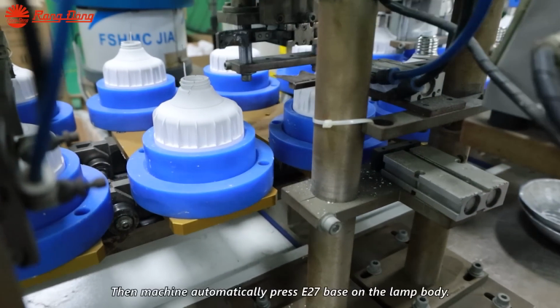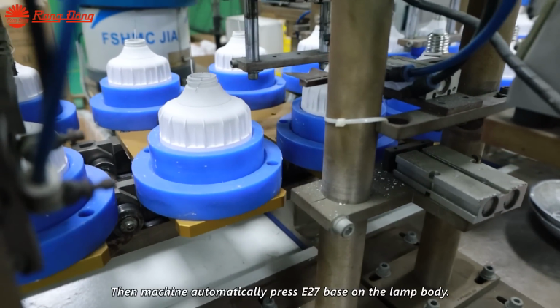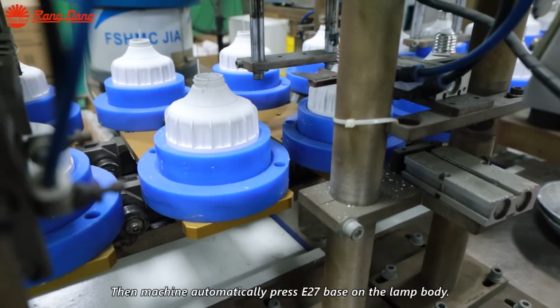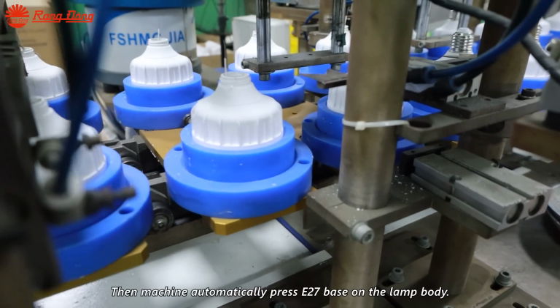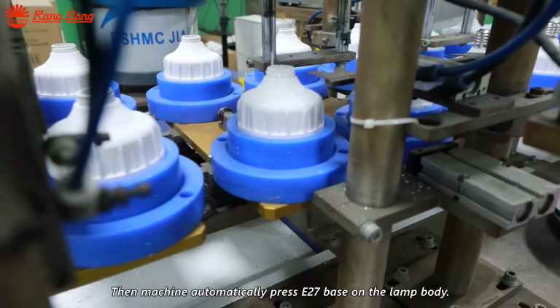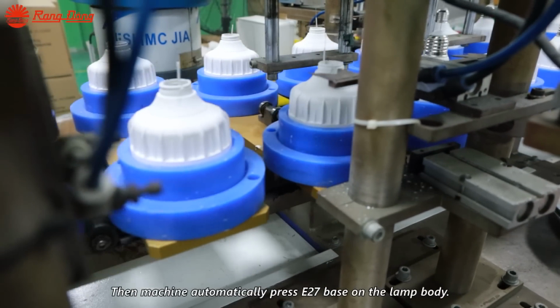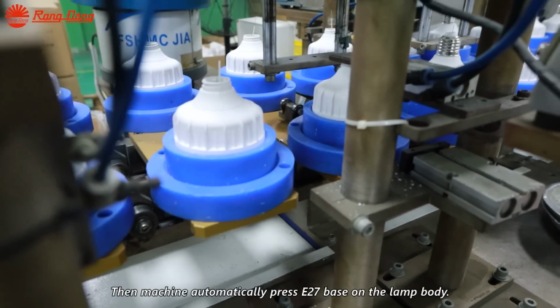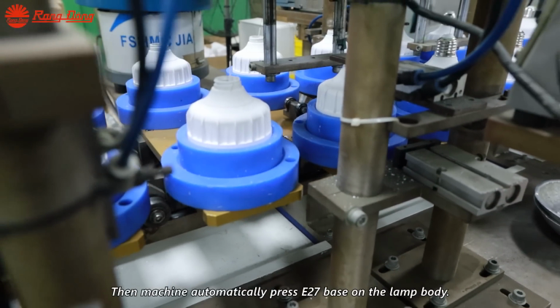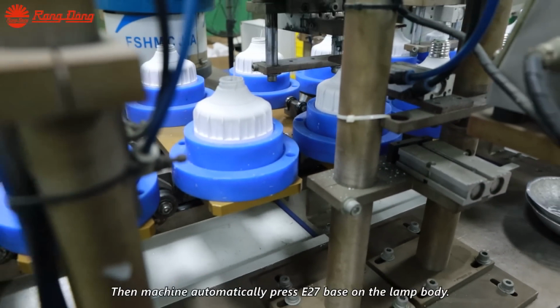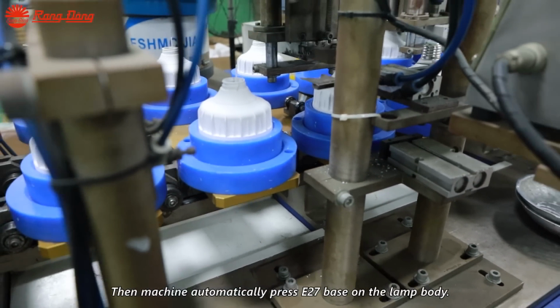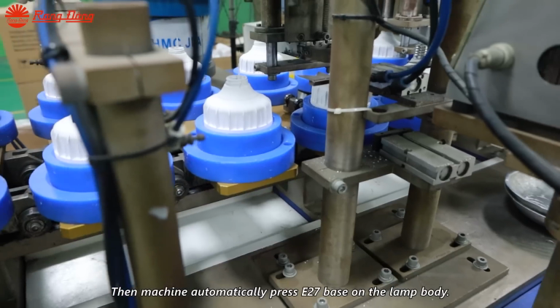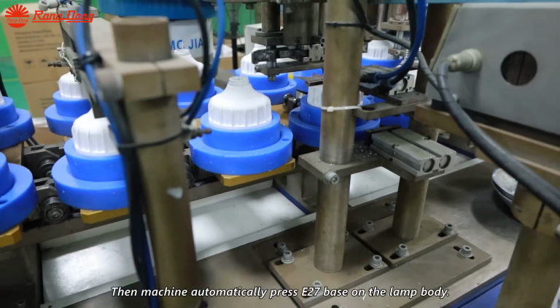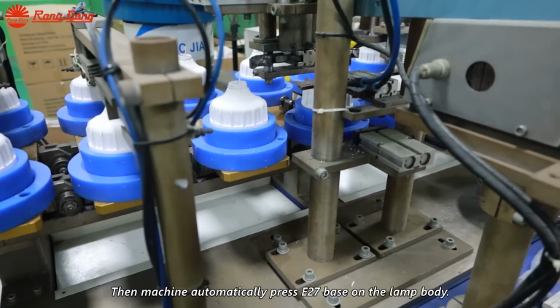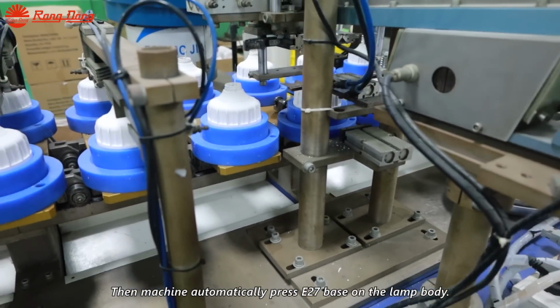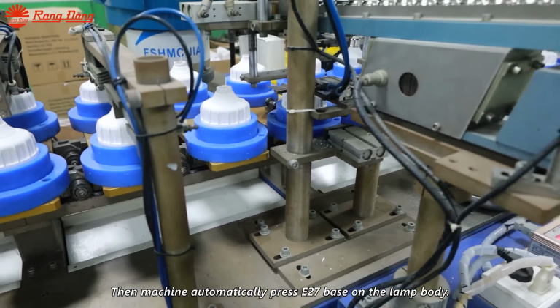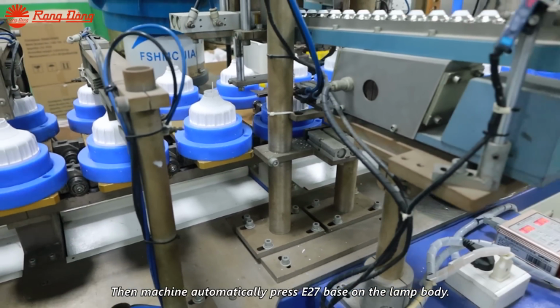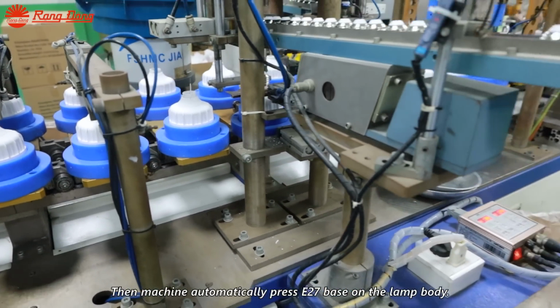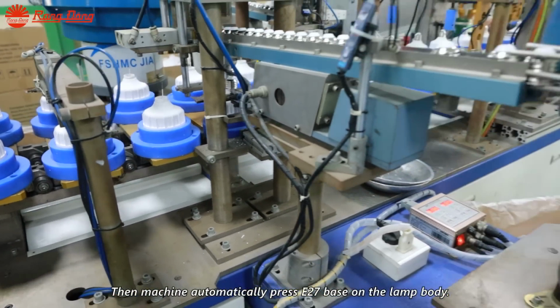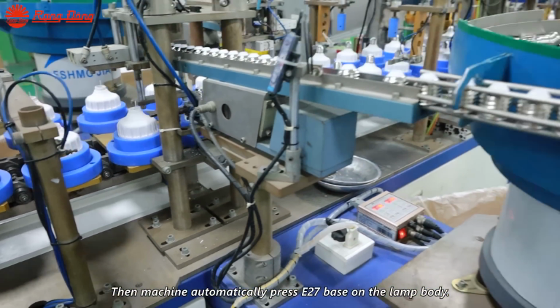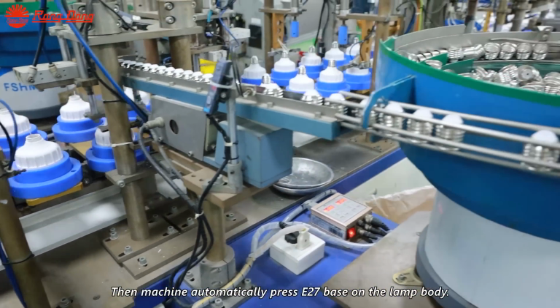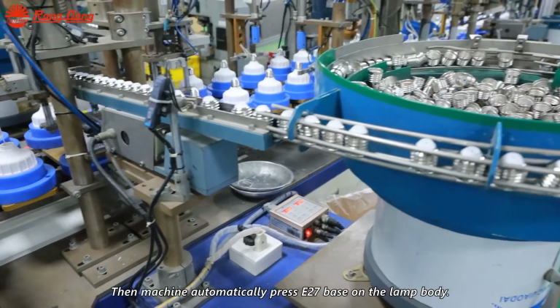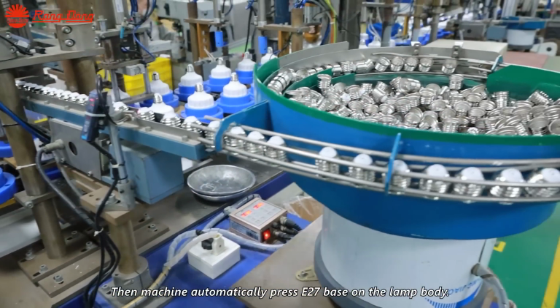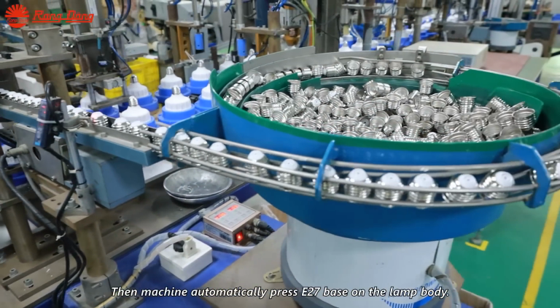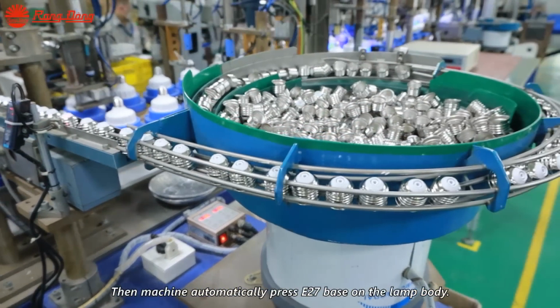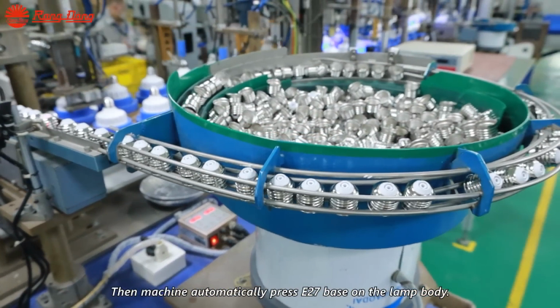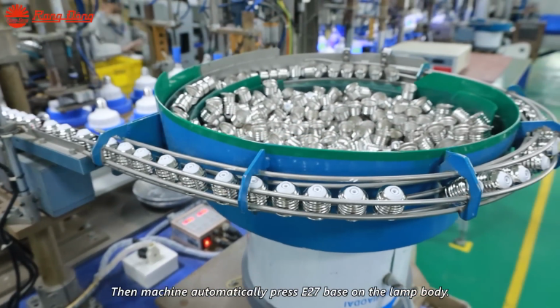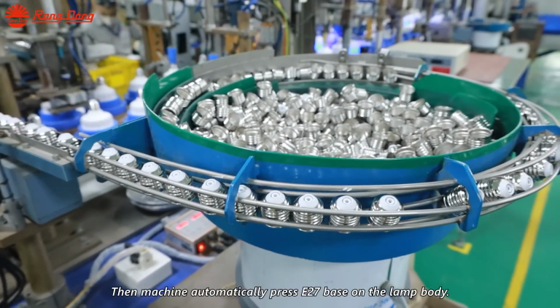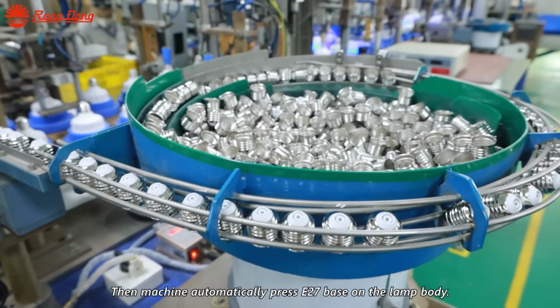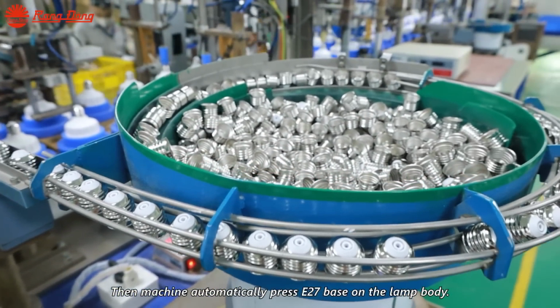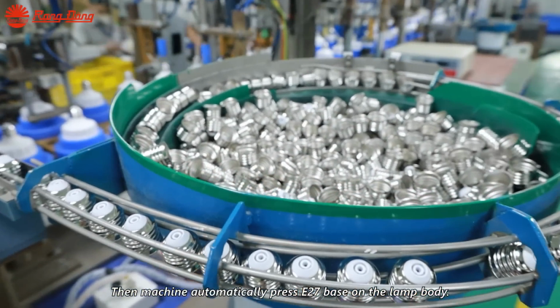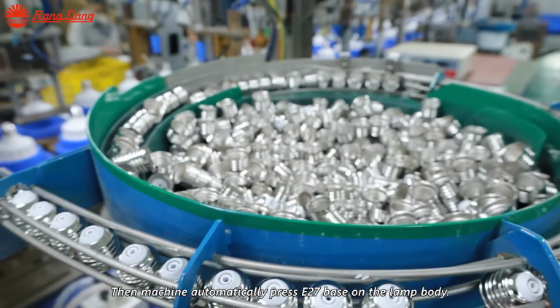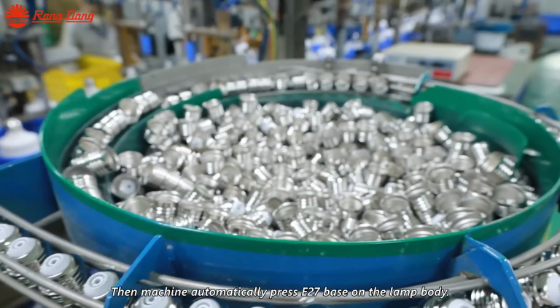And then, as you can see here, the machine automatically presses the E20 base on the lamp body.